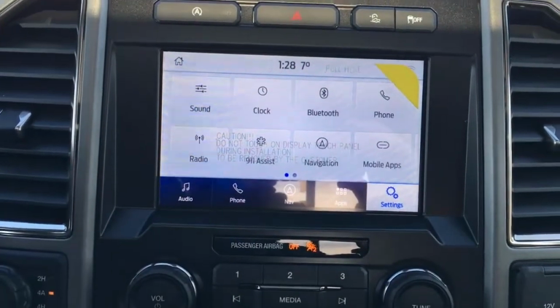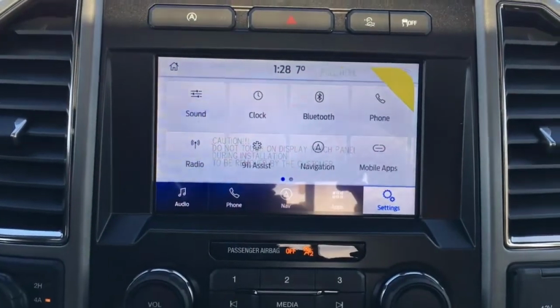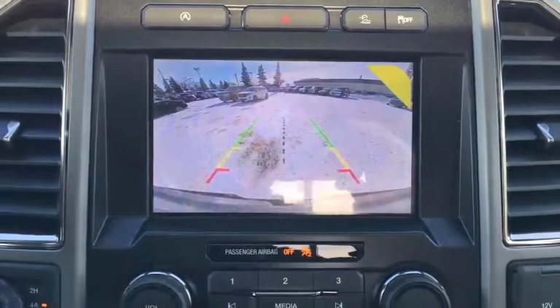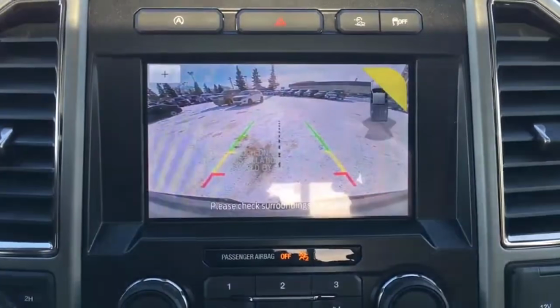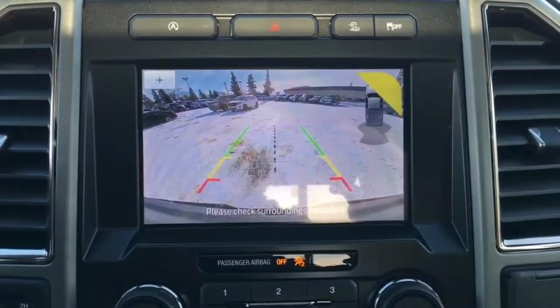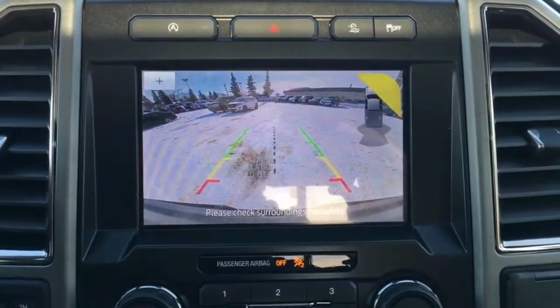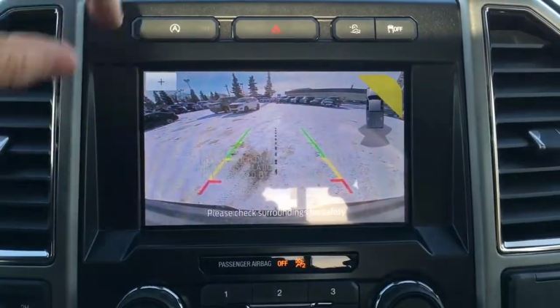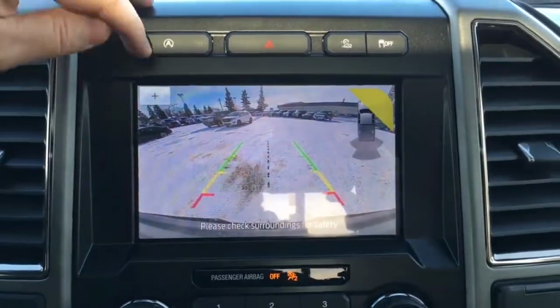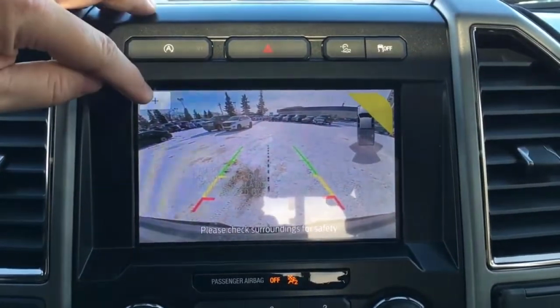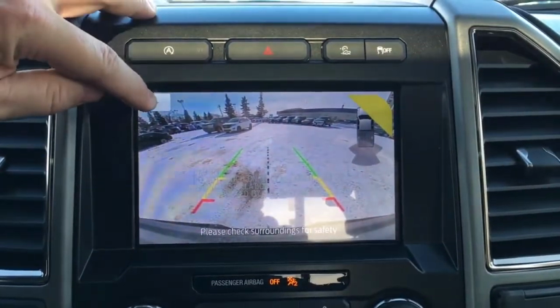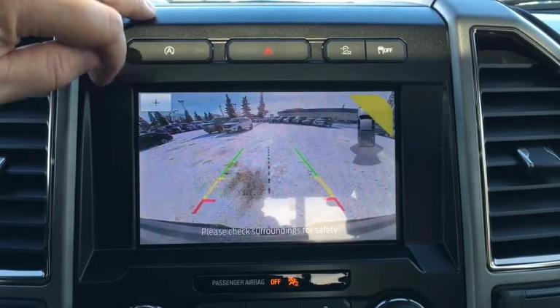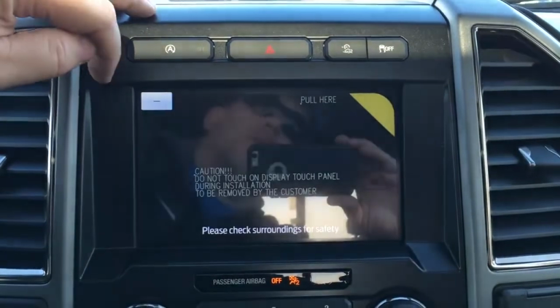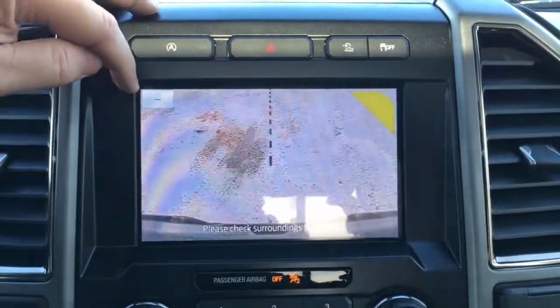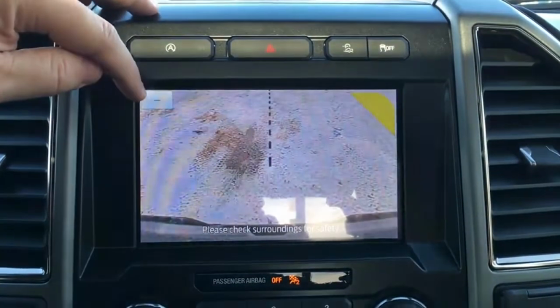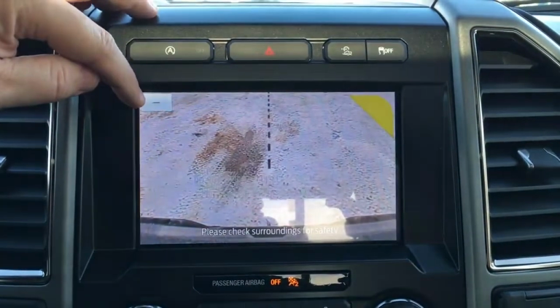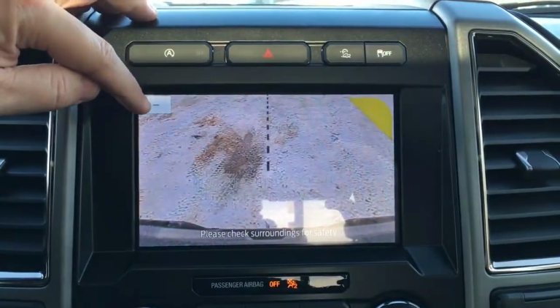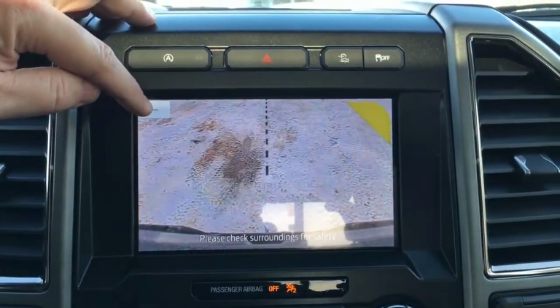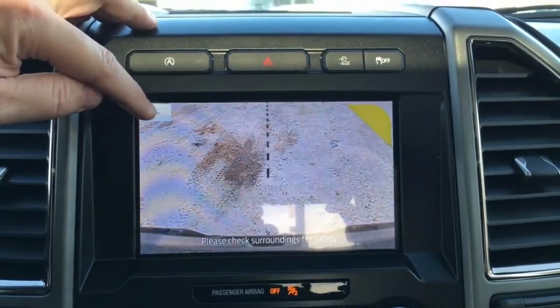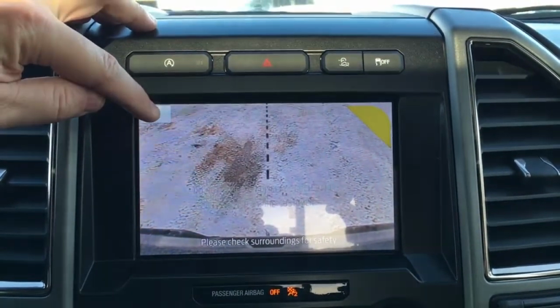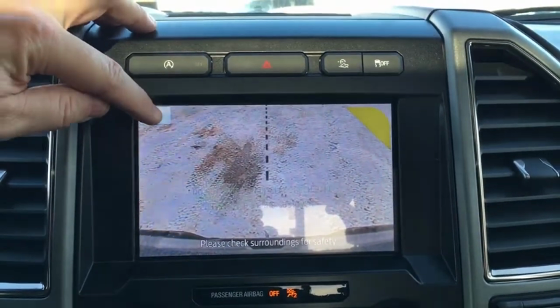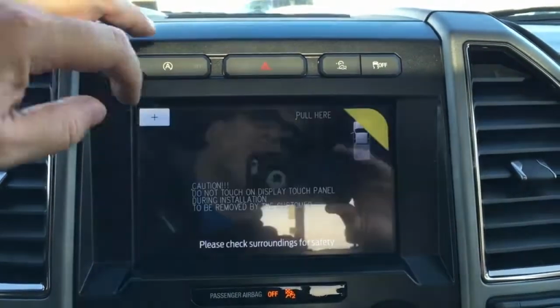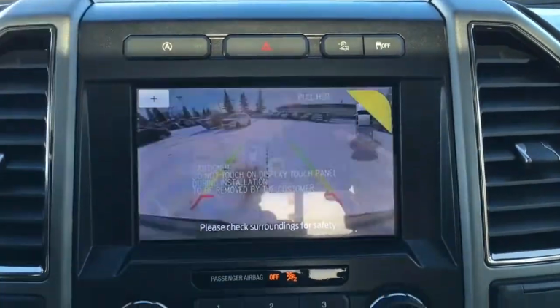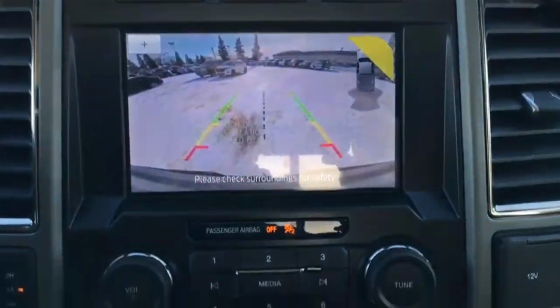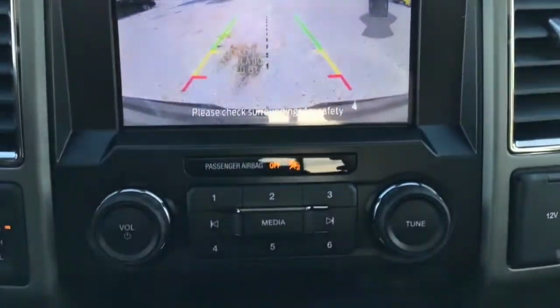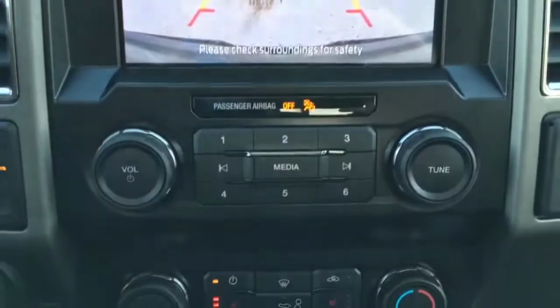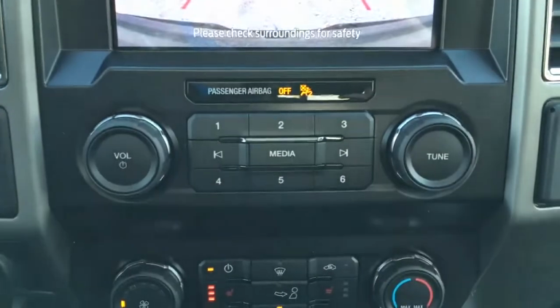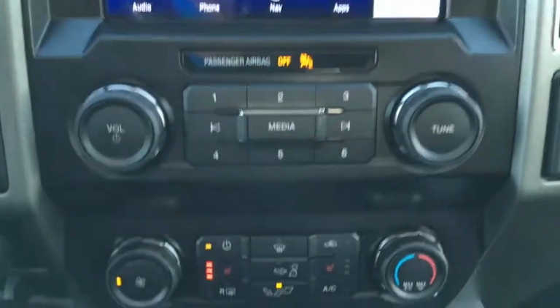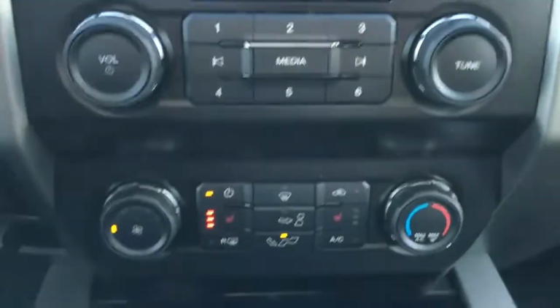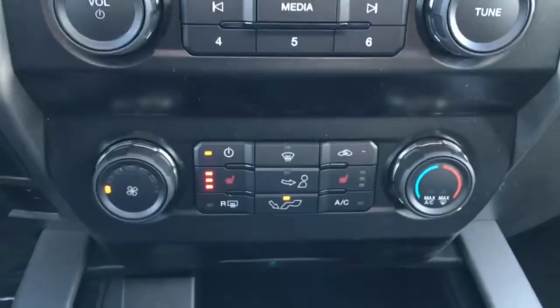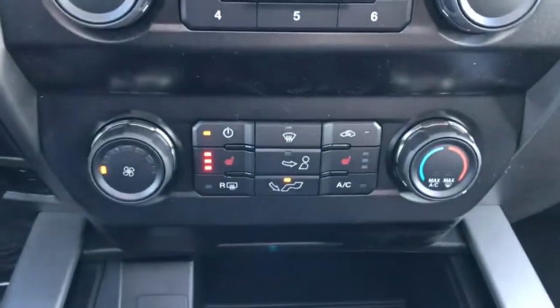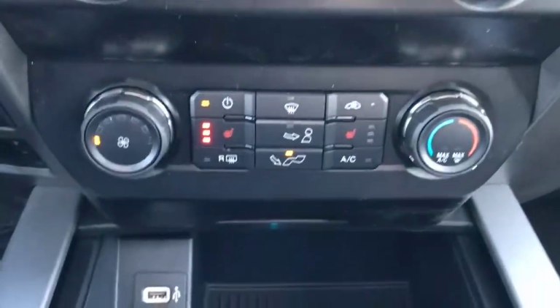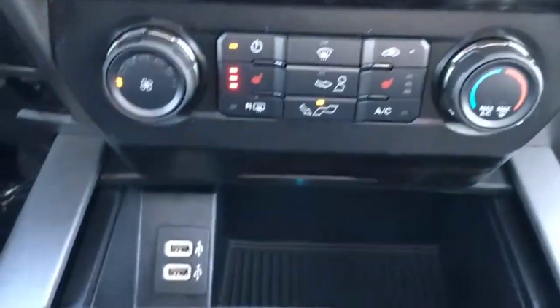In reverse there's a backup cam. Hitting this button here, it does zoom in for your trailer connection. Down below we have media controls, climate controls, and those have heated seats.